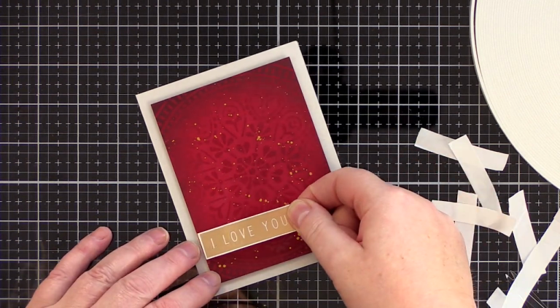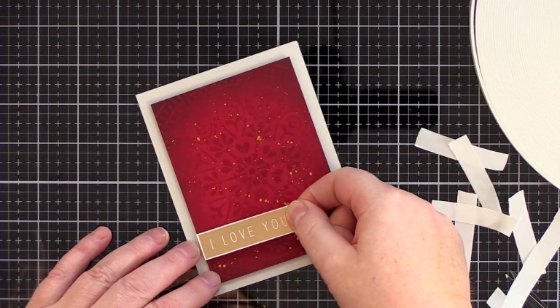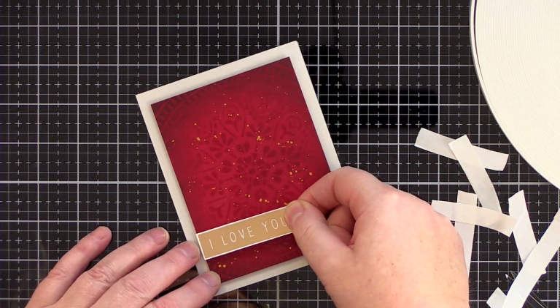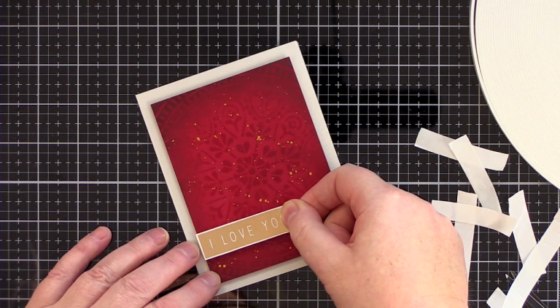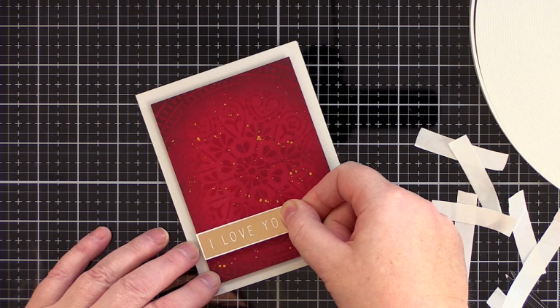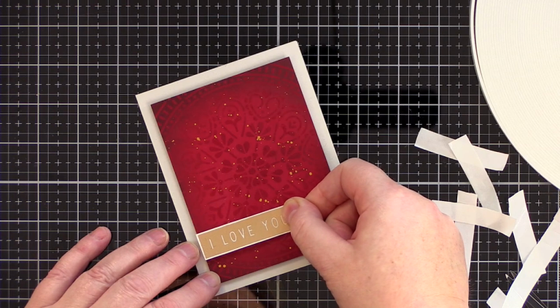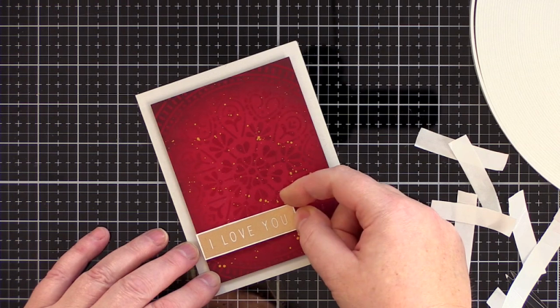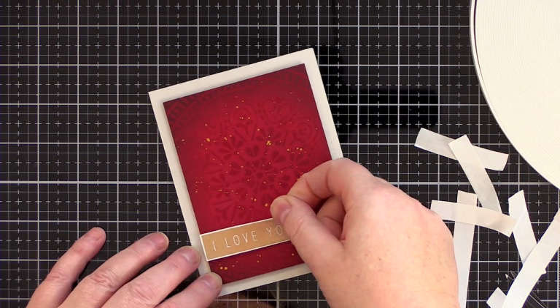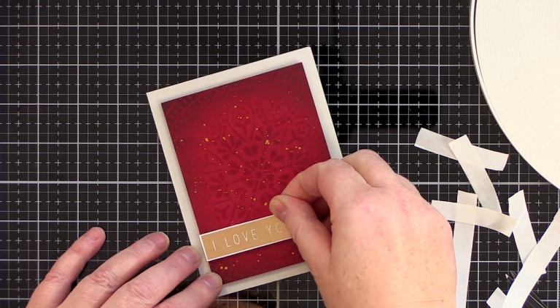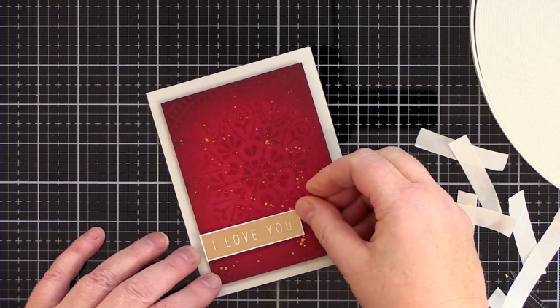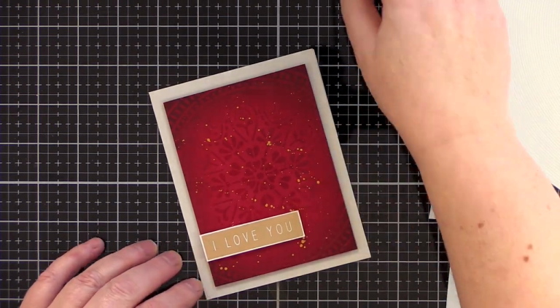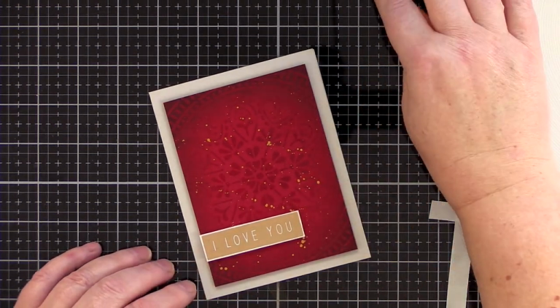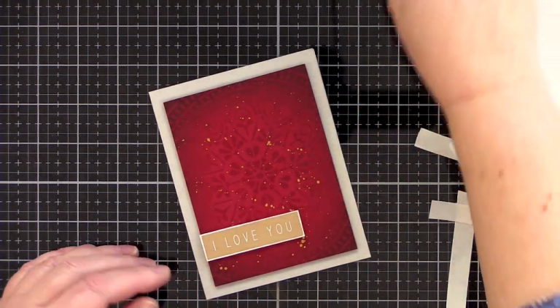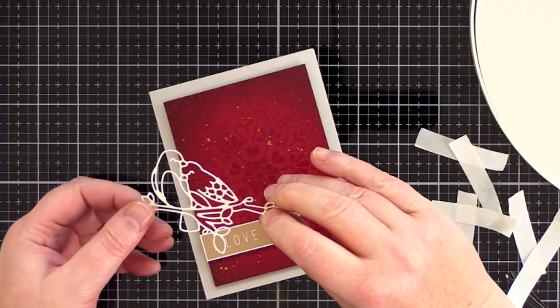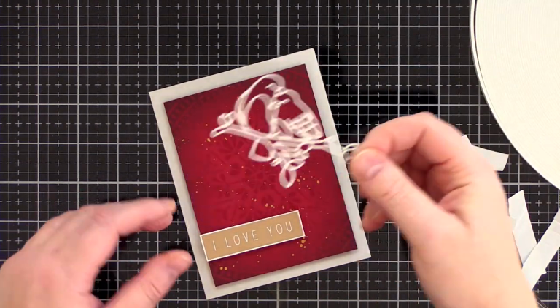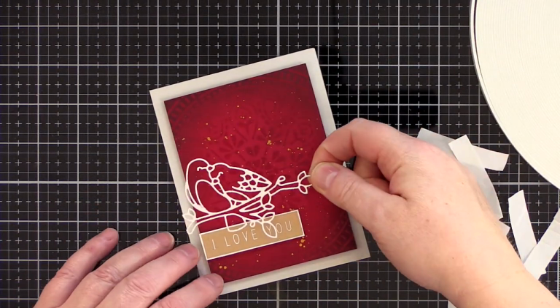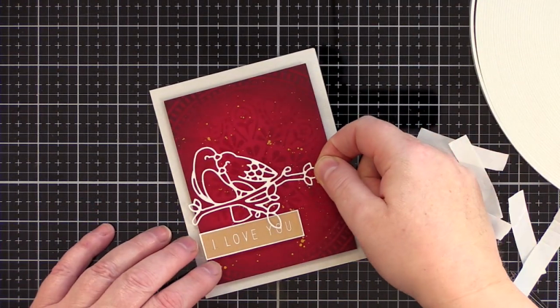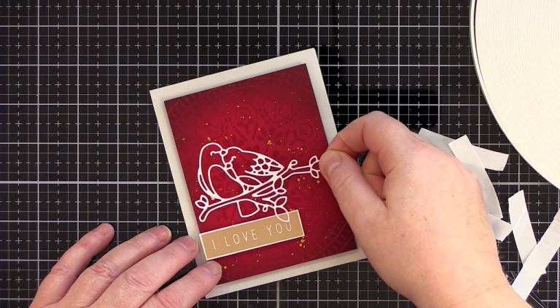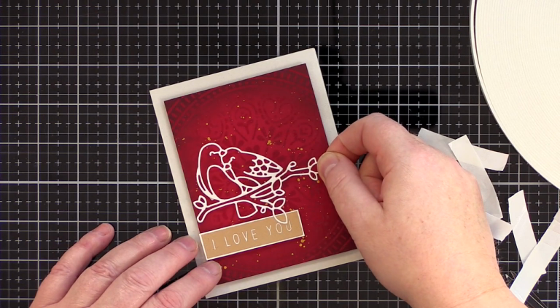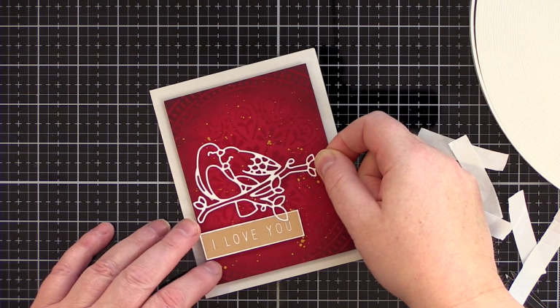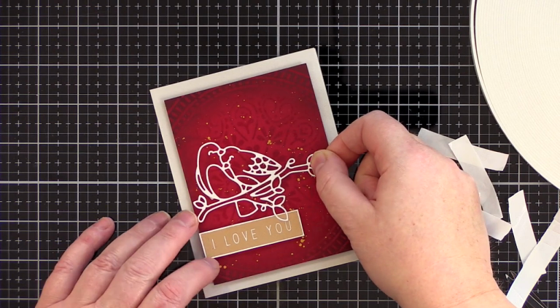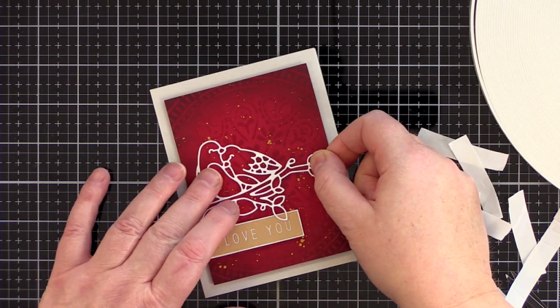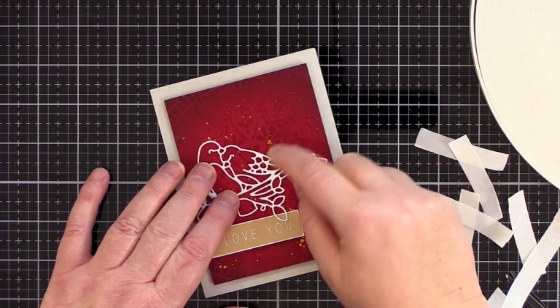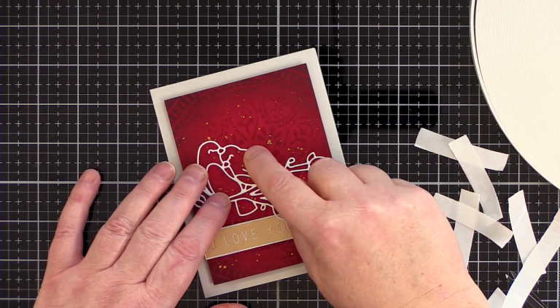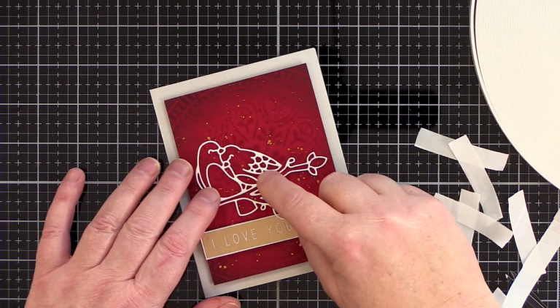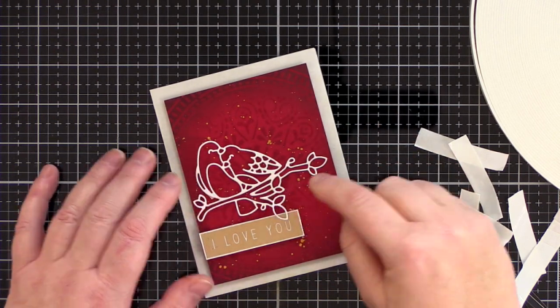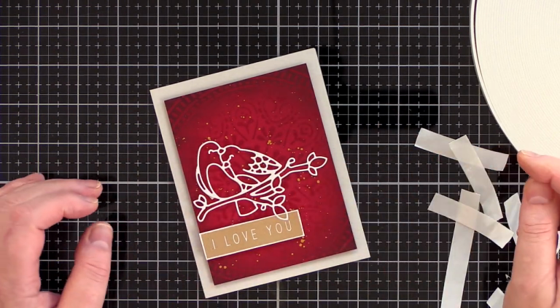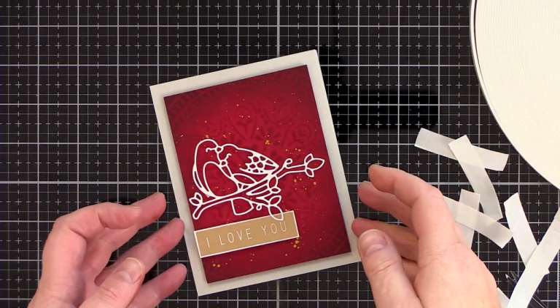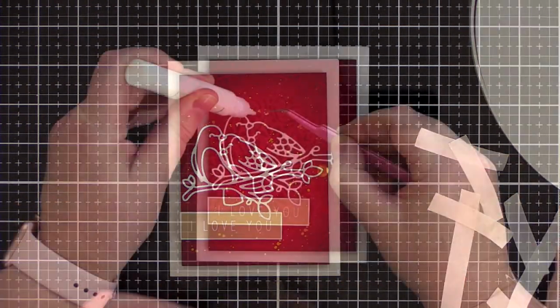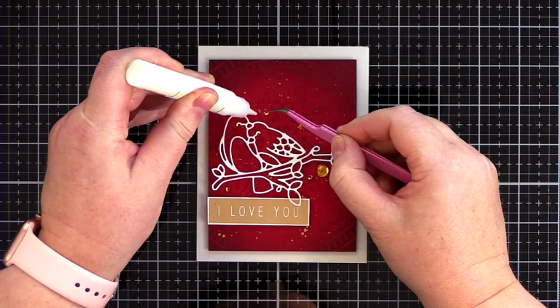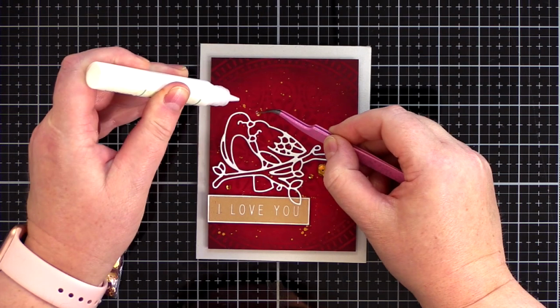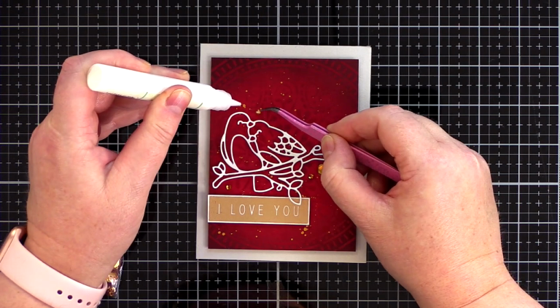I also used the tape to add the greeting, and I used teeny tiny pieces of foam tape on the back of the lovebirds and added that to the card so that the lower leaves overlapped and connected the sentiment to the focal point.